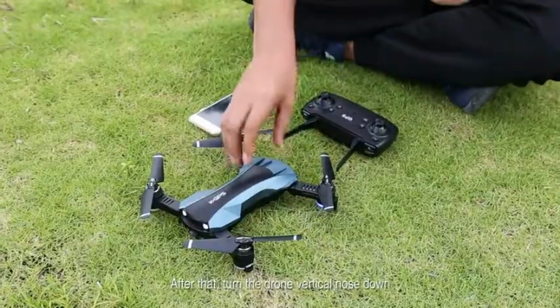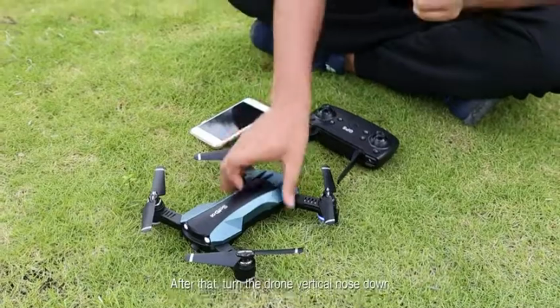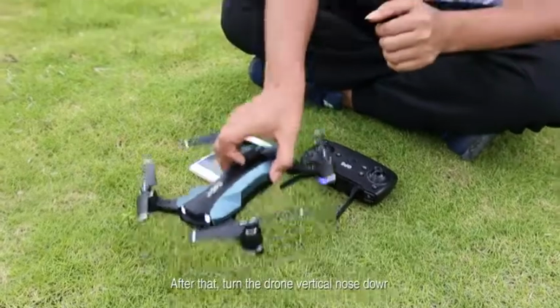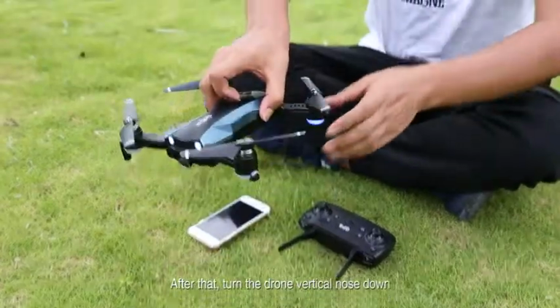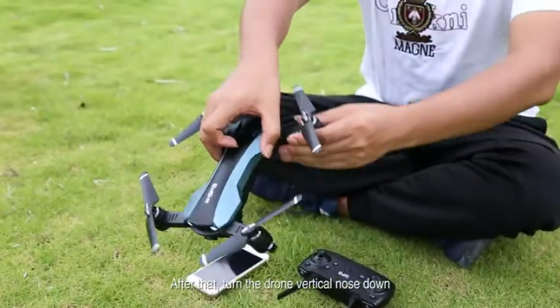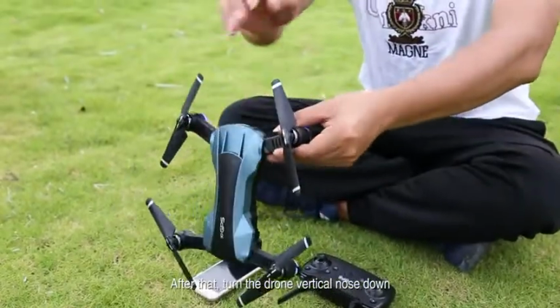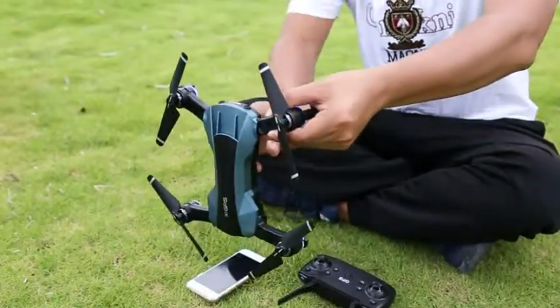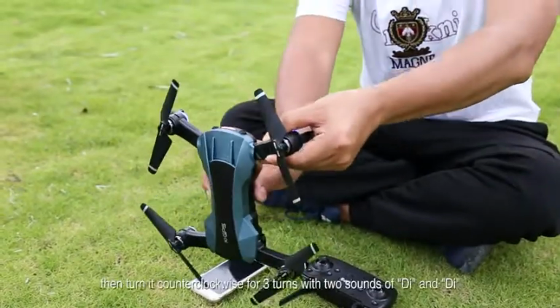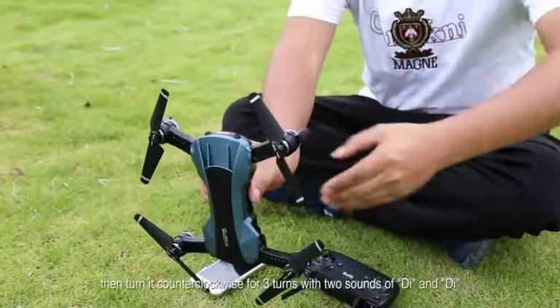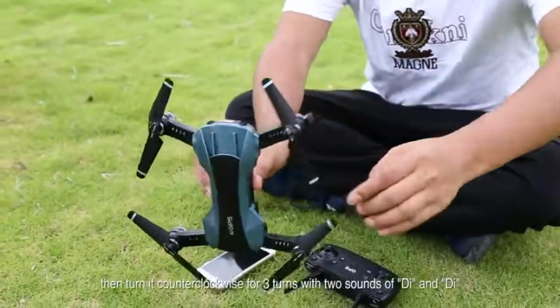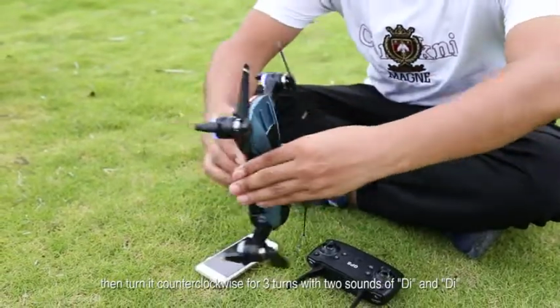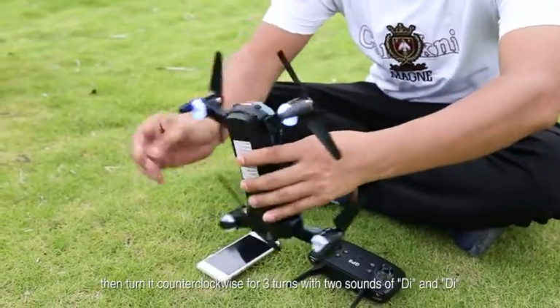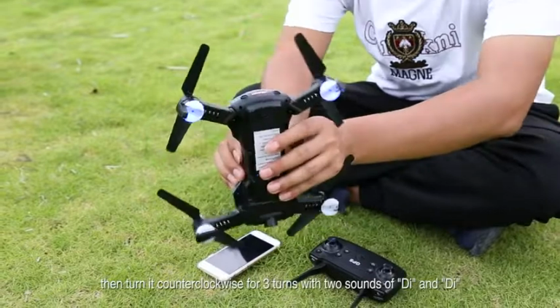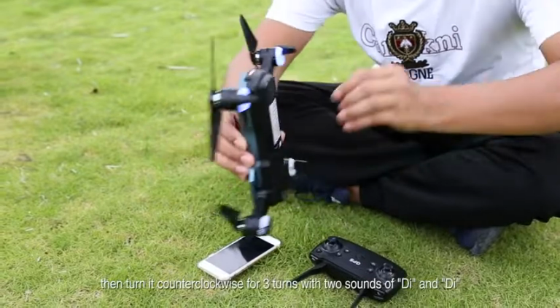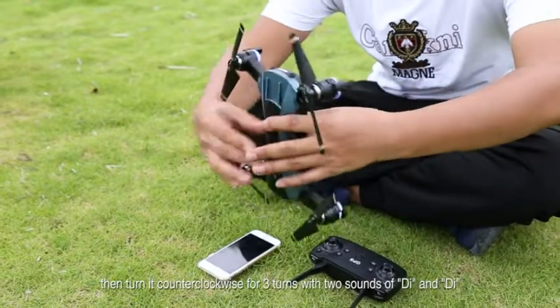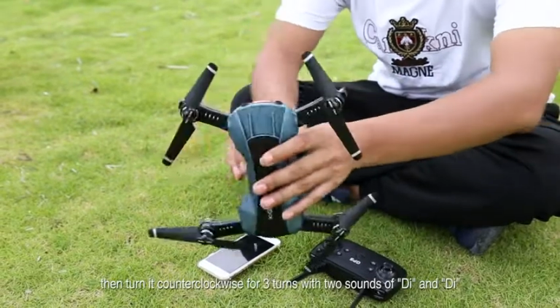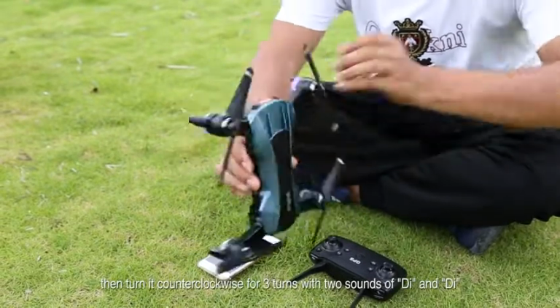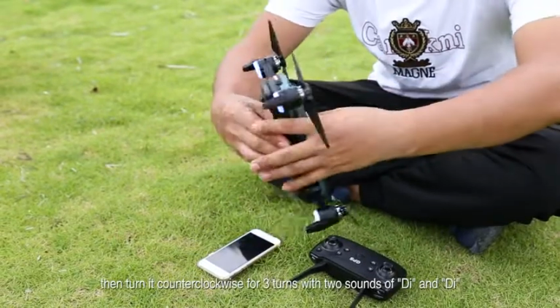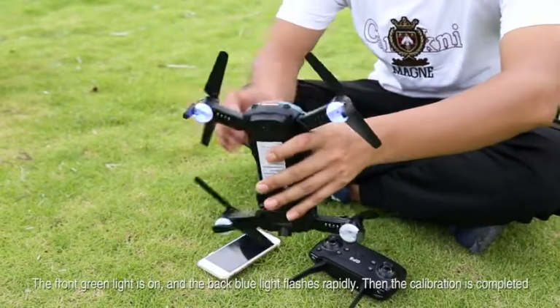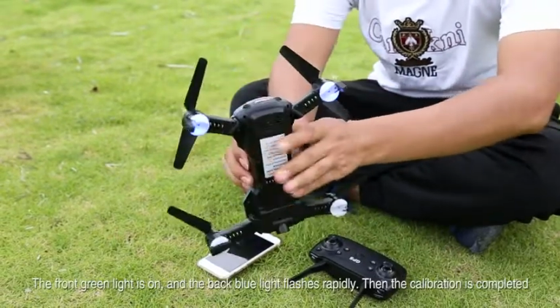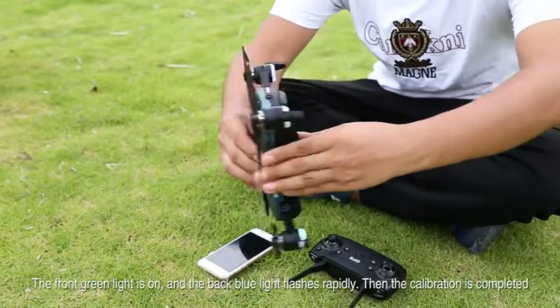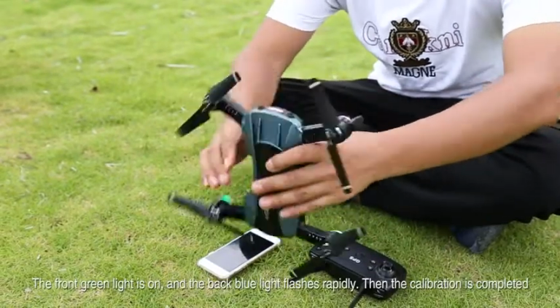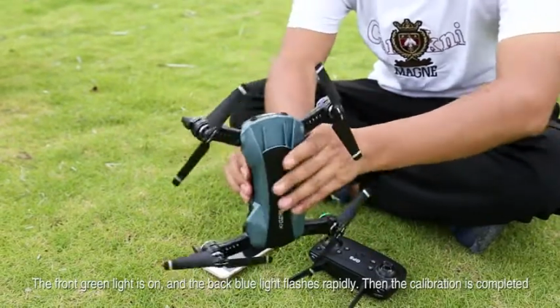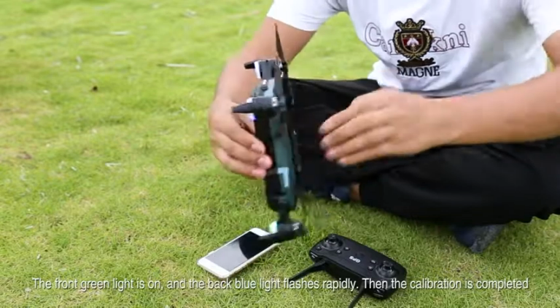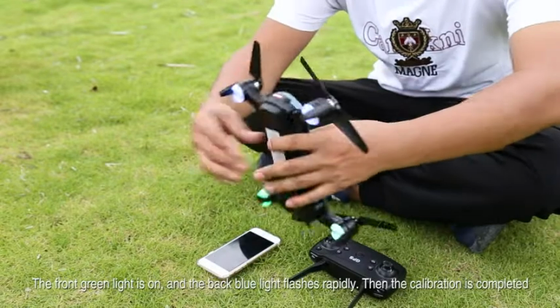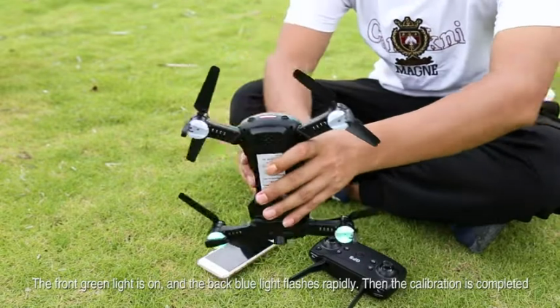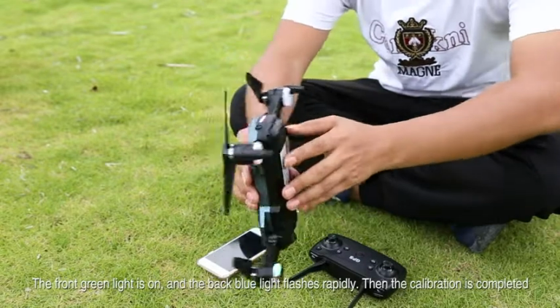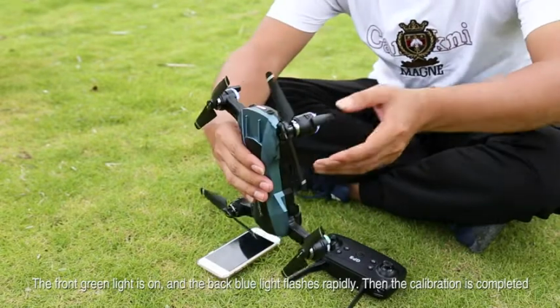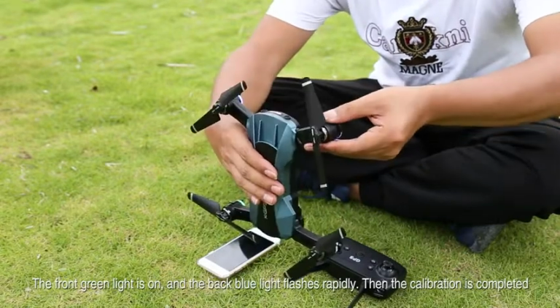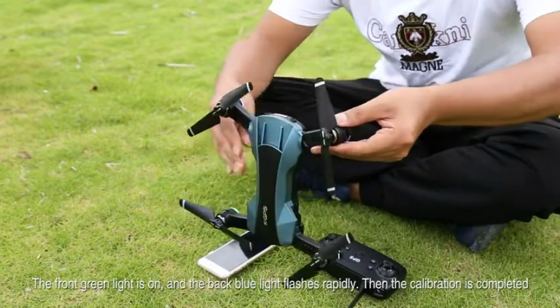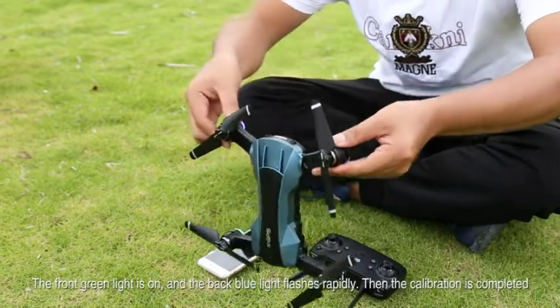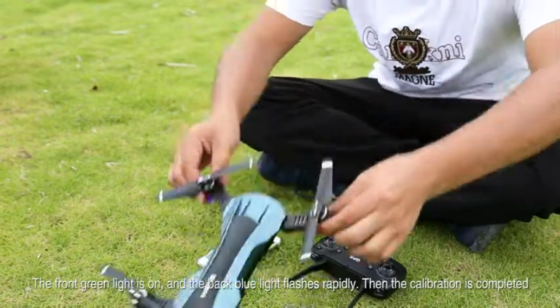After that, turn the drone vertical nose down. Then turn it counter-clockwise for three turns with two sounds of D and D. The front green light is on and the back blue light flashes rapidly. Then the calibration is completed.